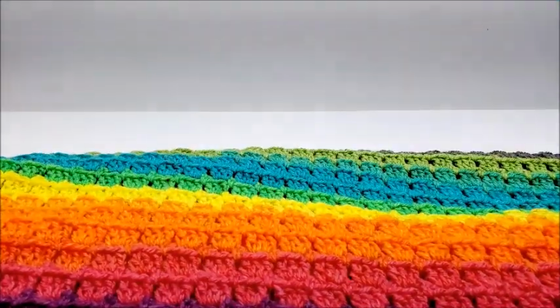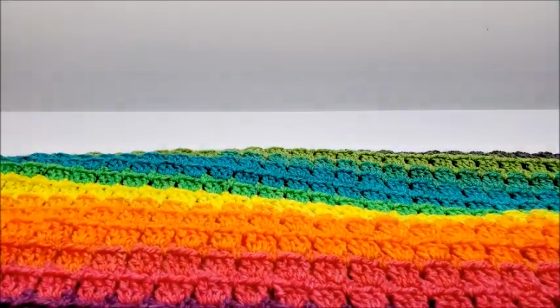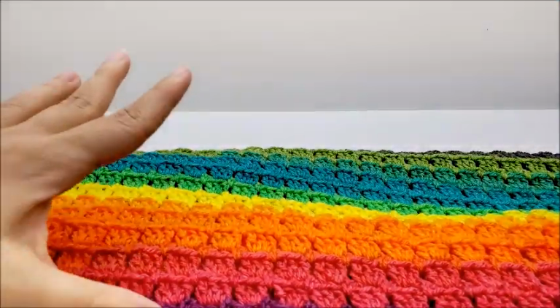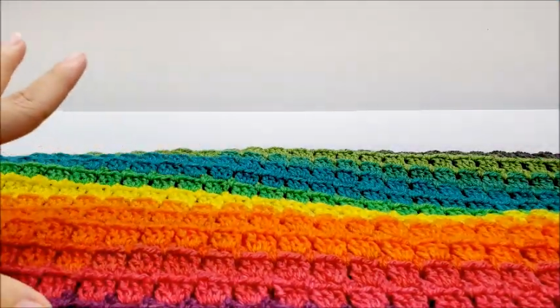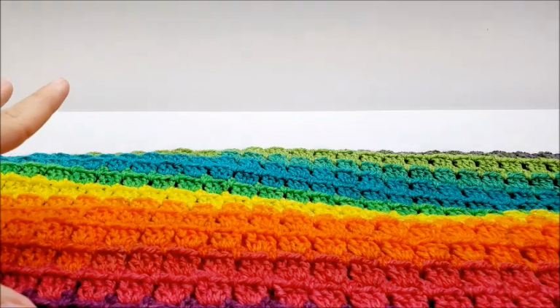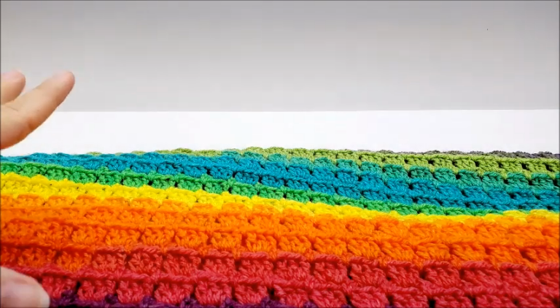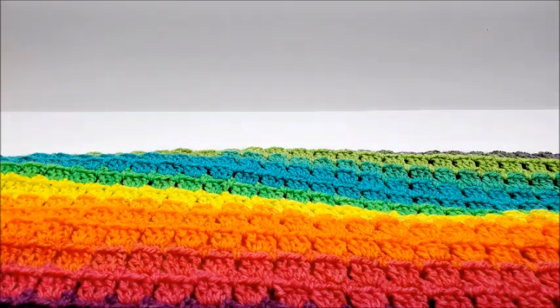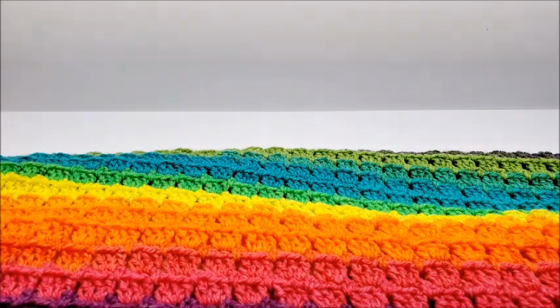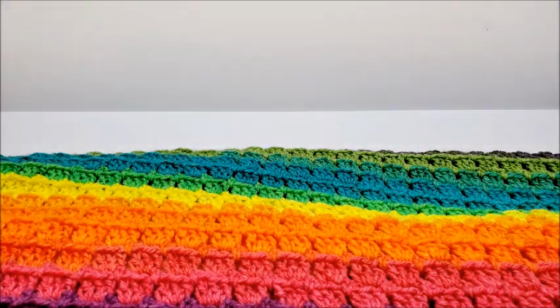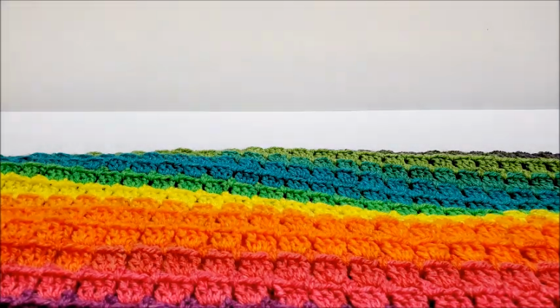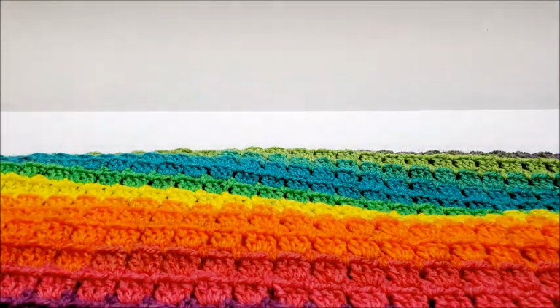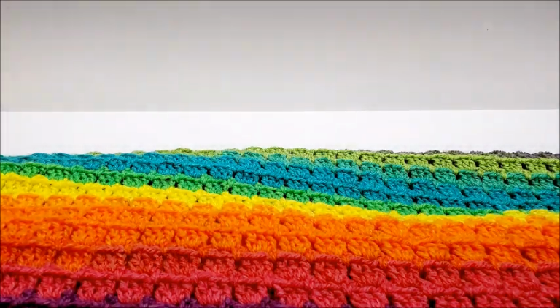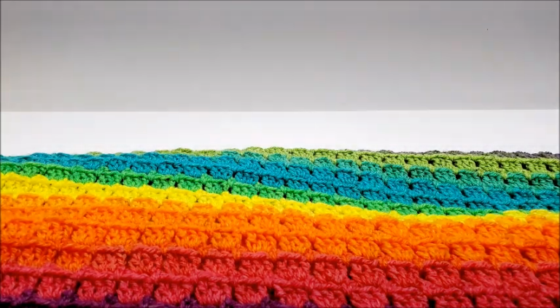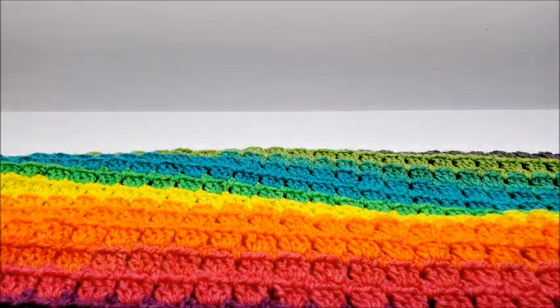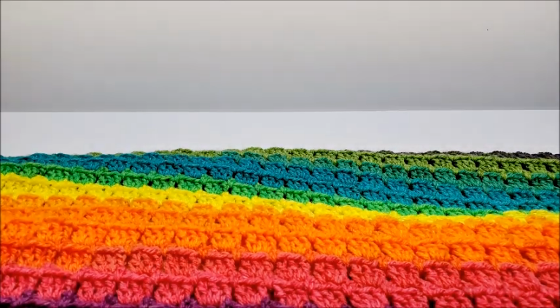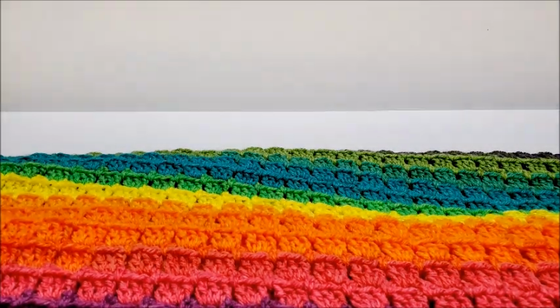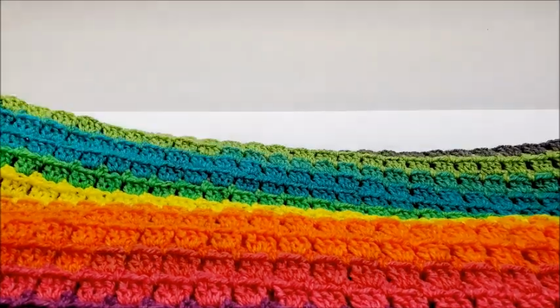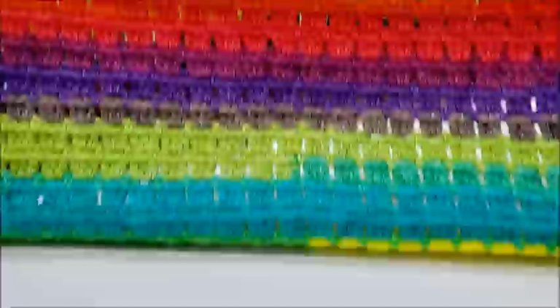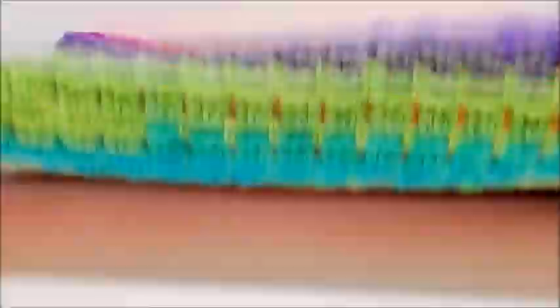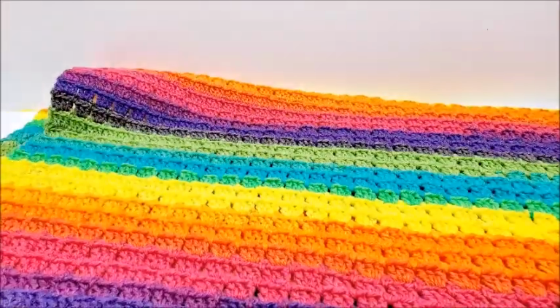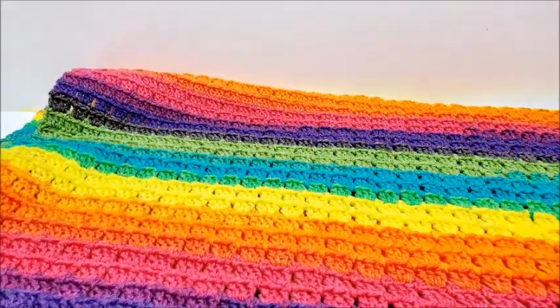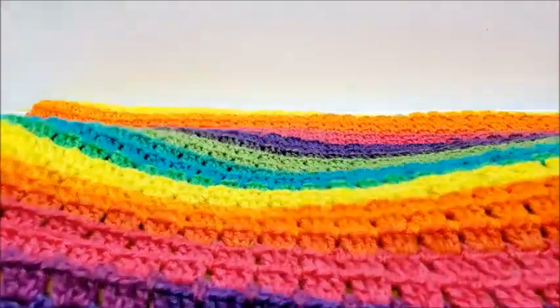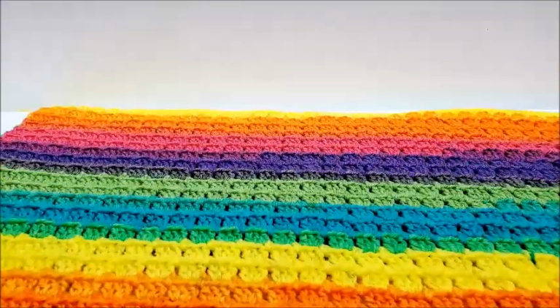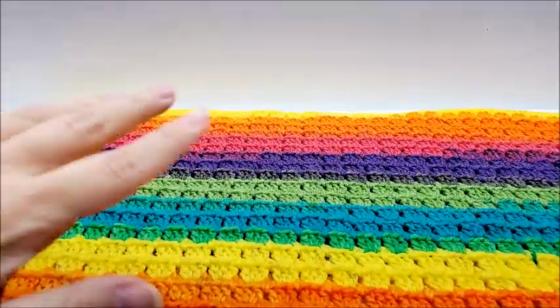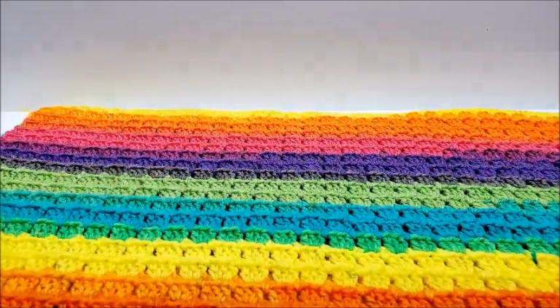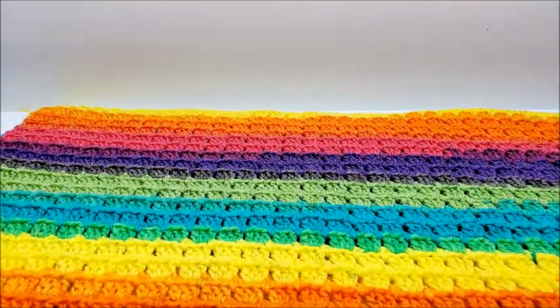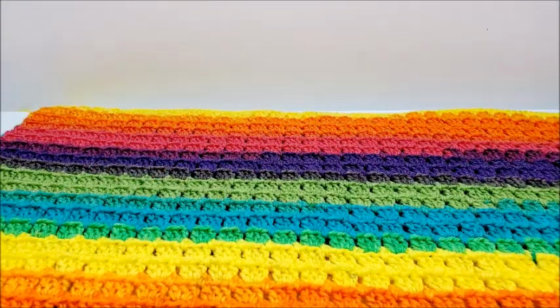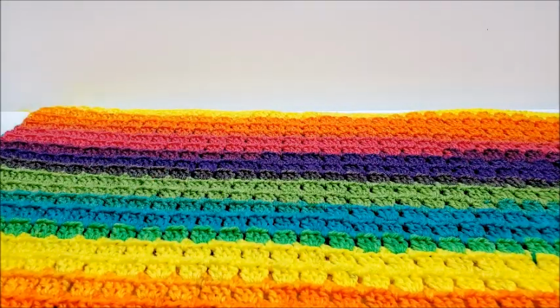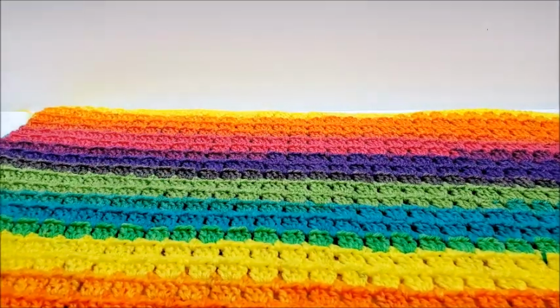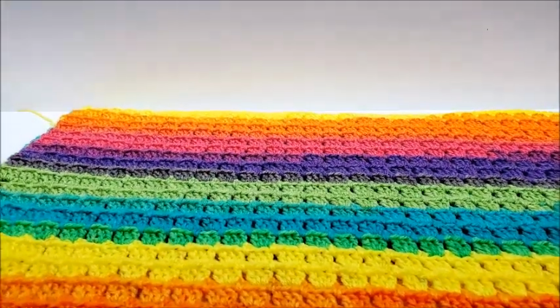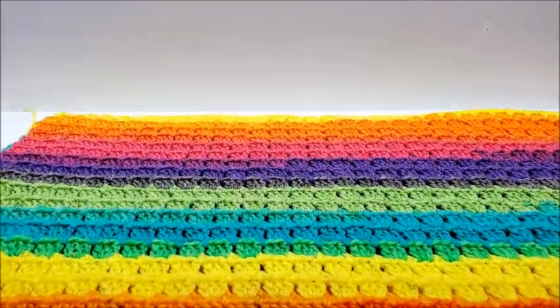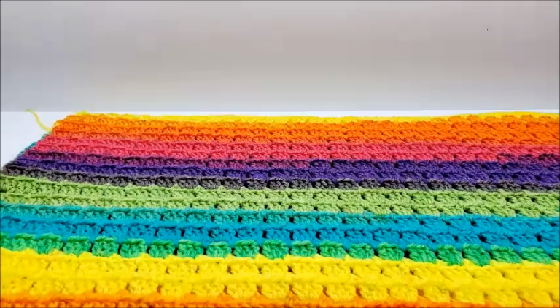It is a smaller blanket, like a newborn size. But you can make it bigger if you want — it measures approximately 28 inches by 32 inches. I'll give you the multiple in case you want to make it bigger.